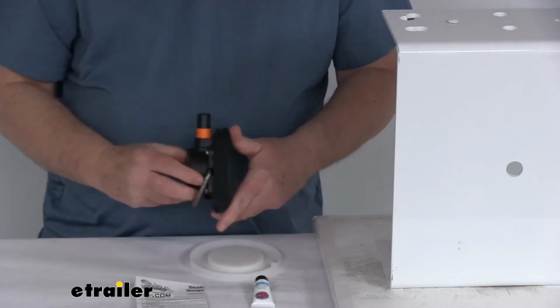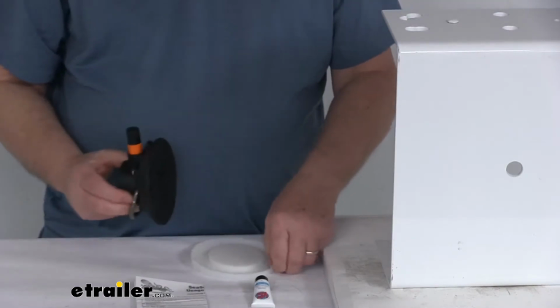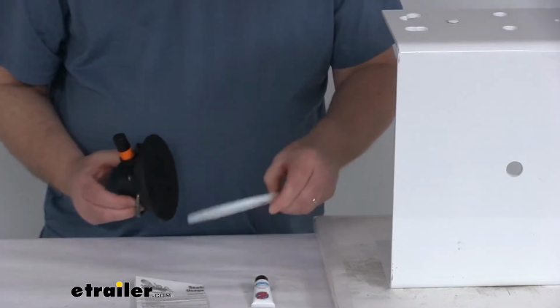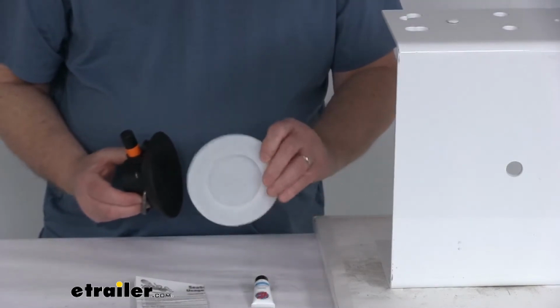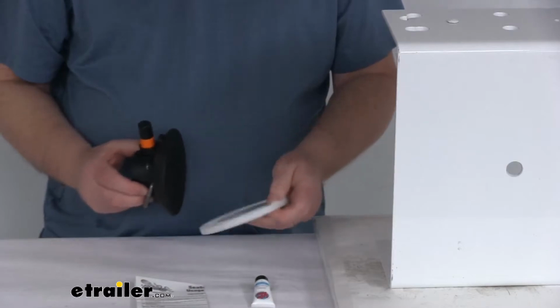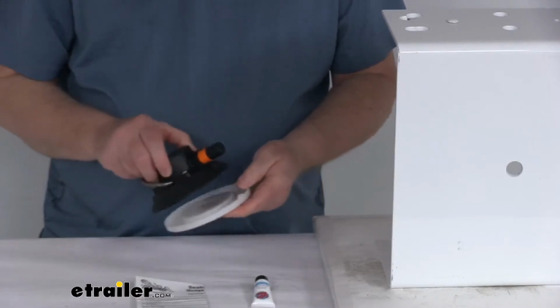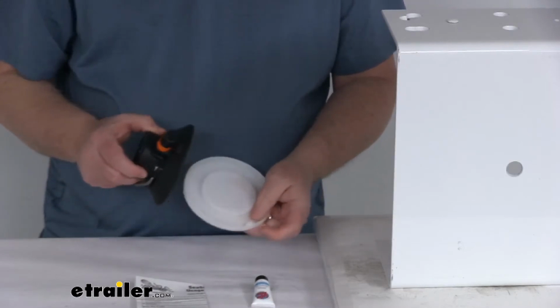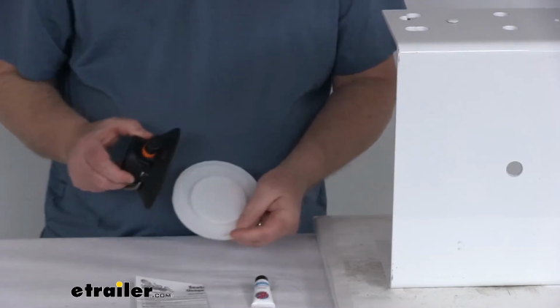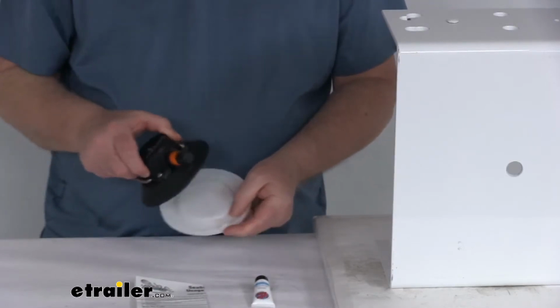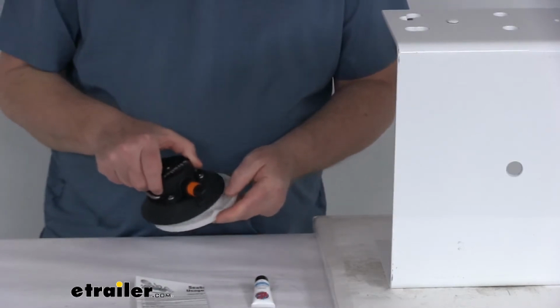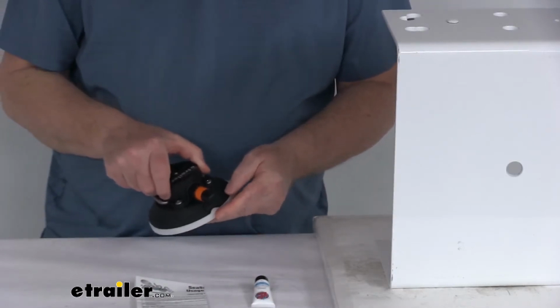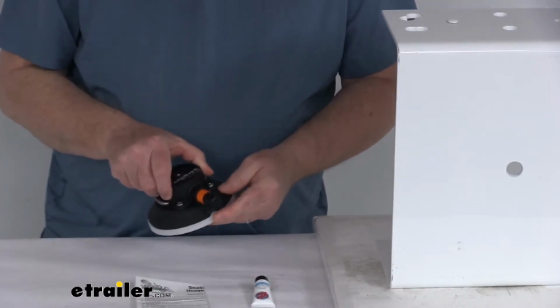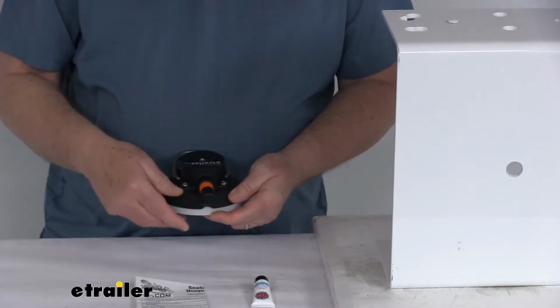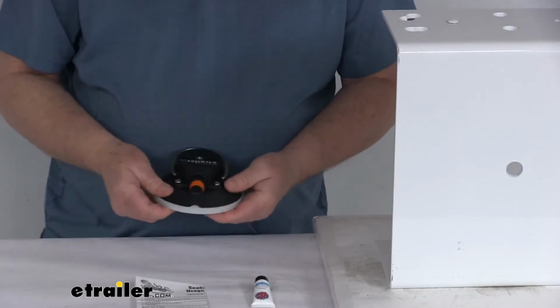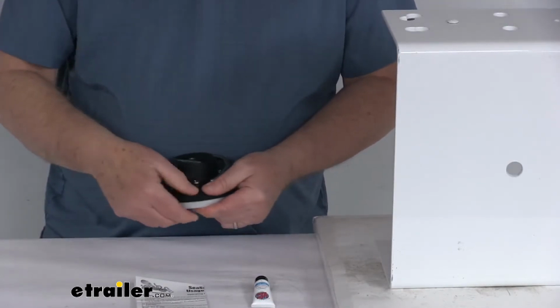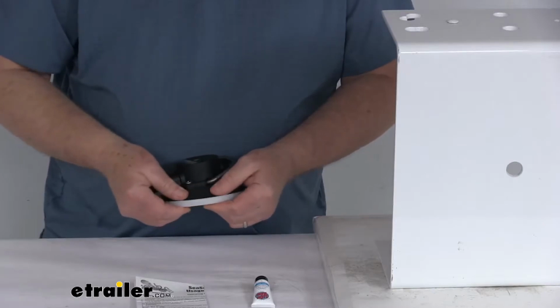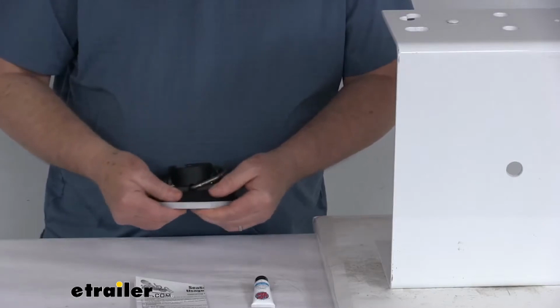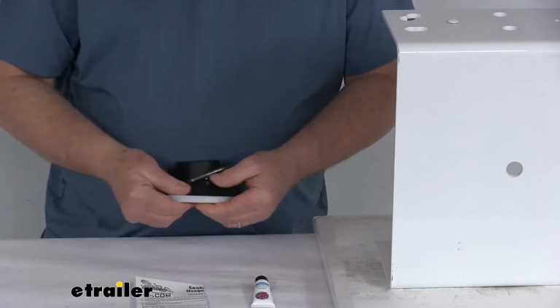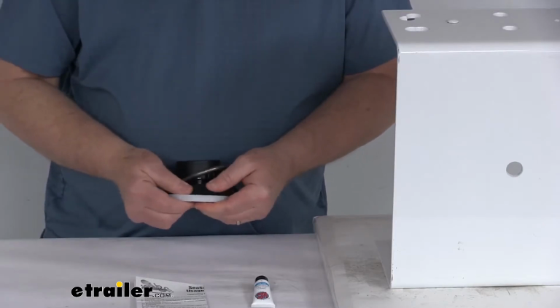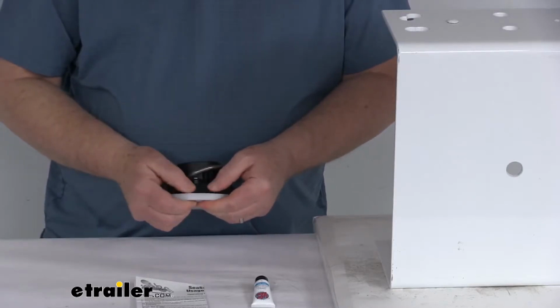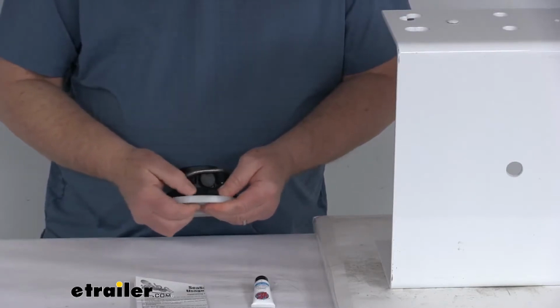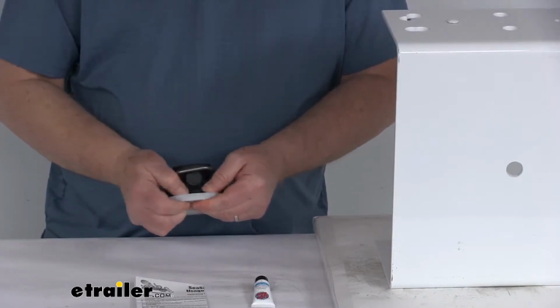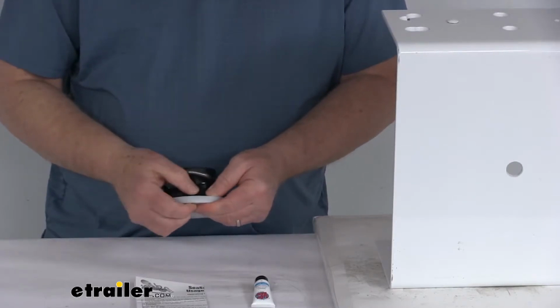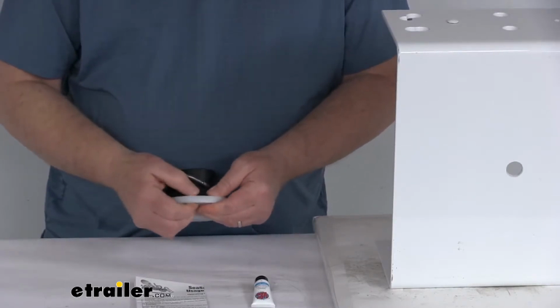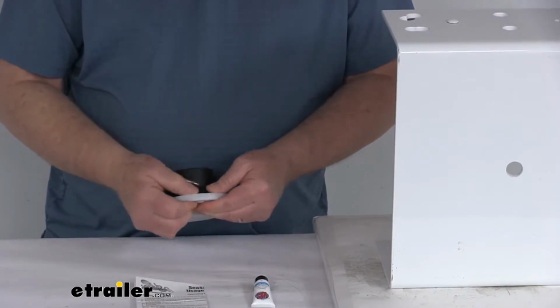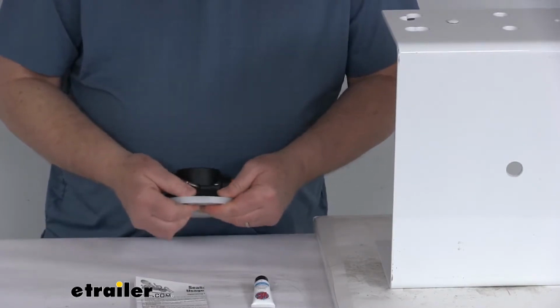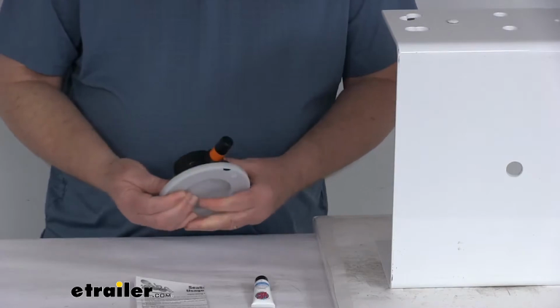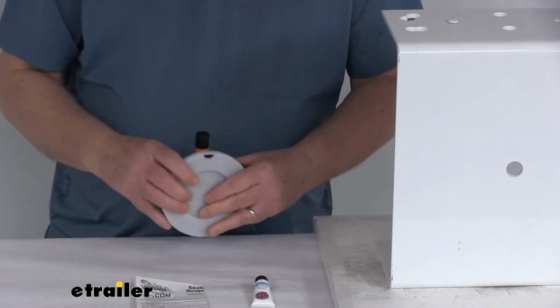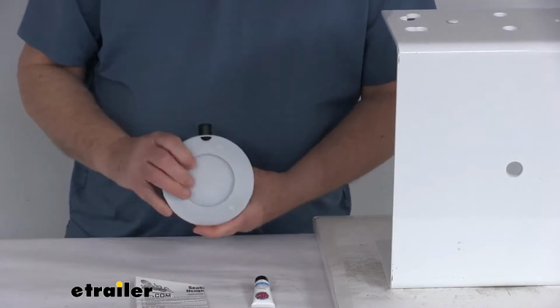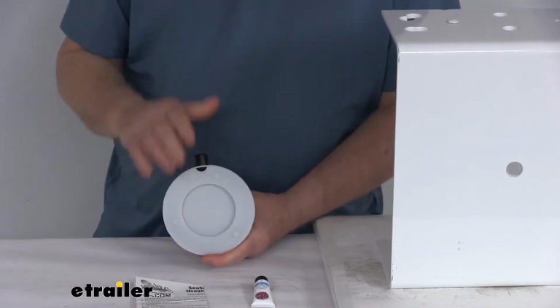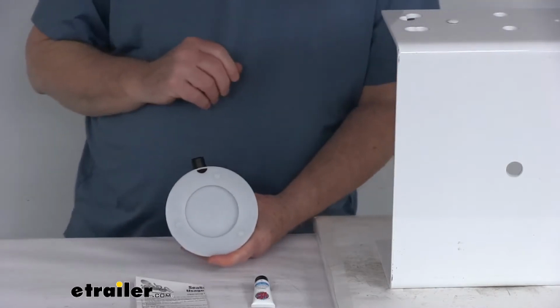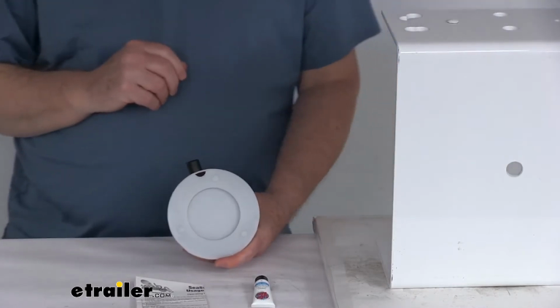This protective cap has a little tab on it. You just stick it under there, then go all the way around it and push that cup into the cover. That cover will help protect it and keep it from hardening or cracking.